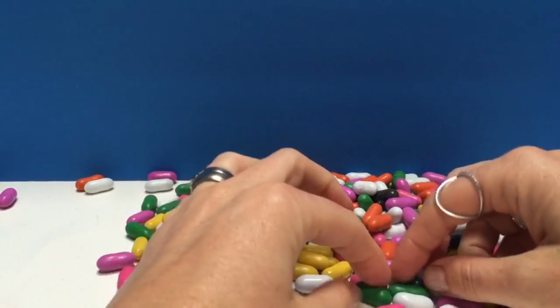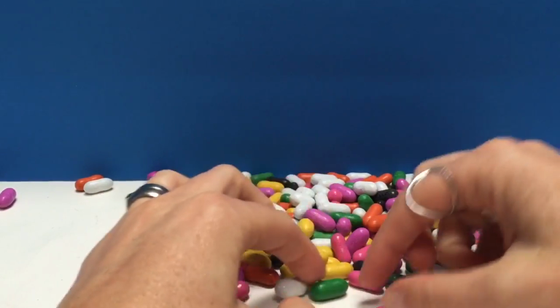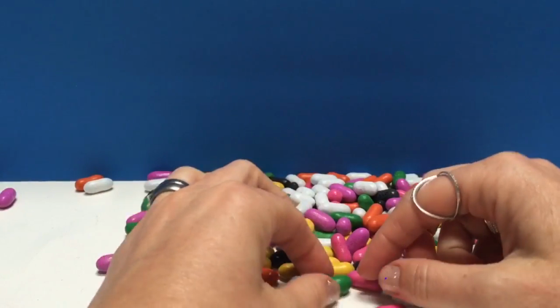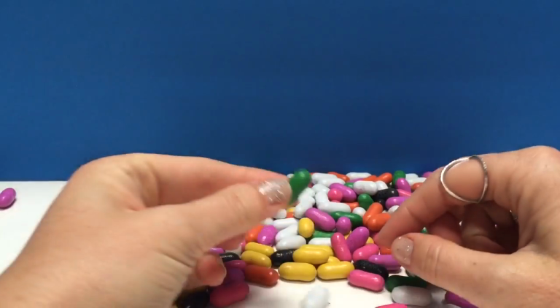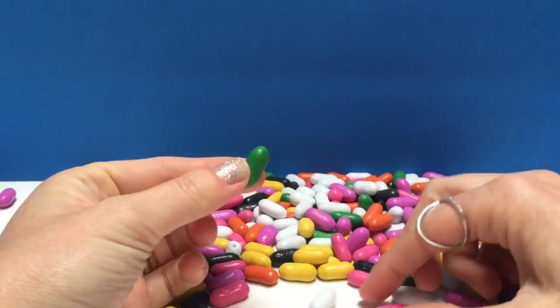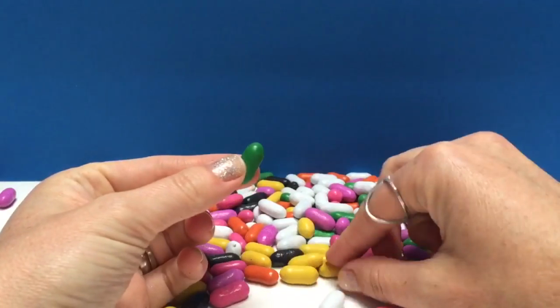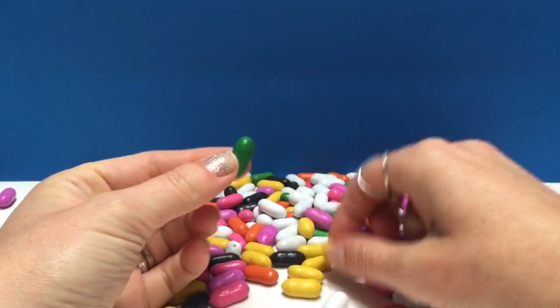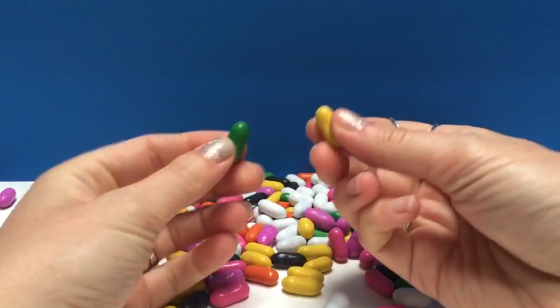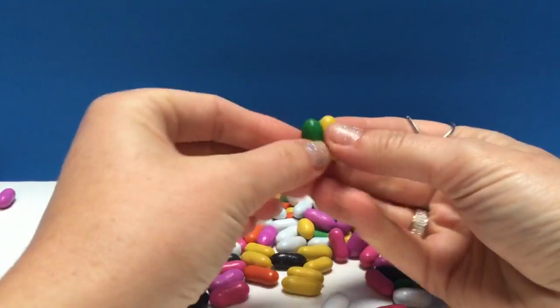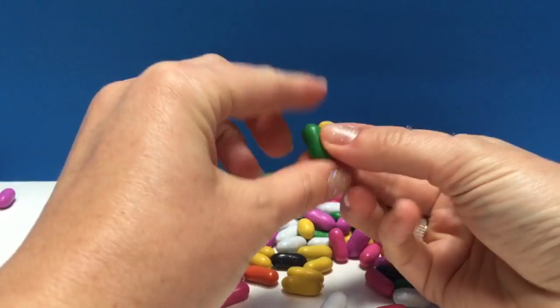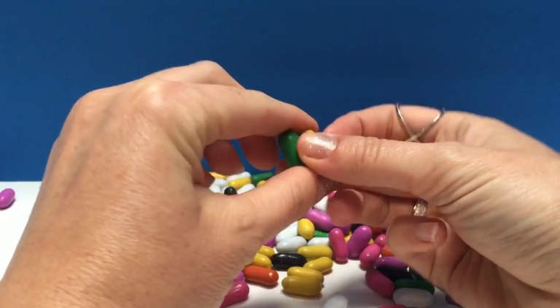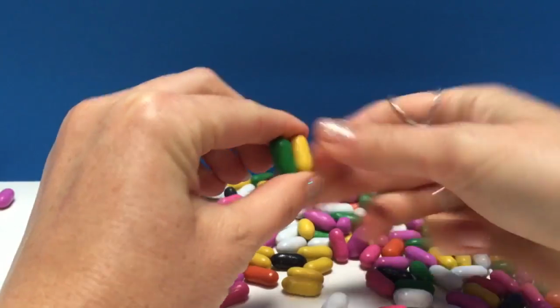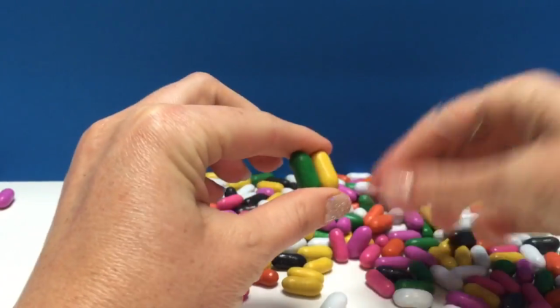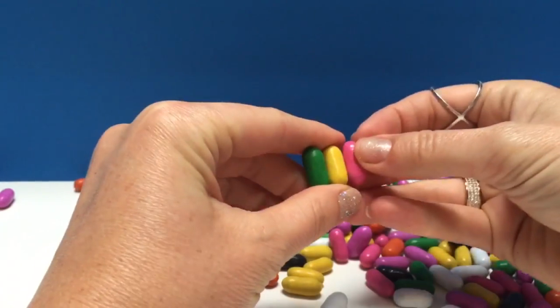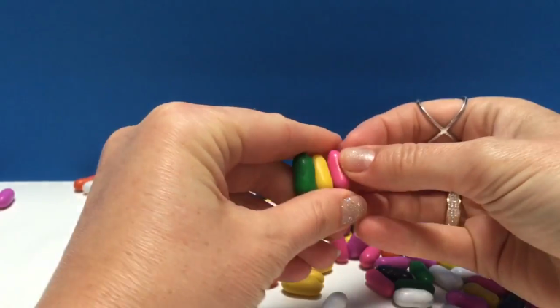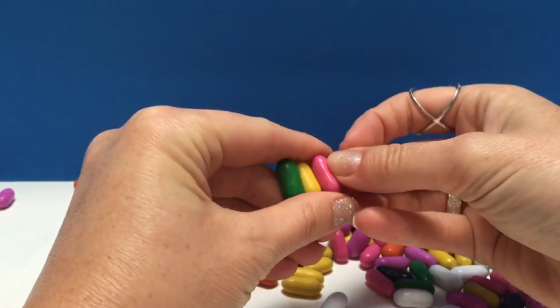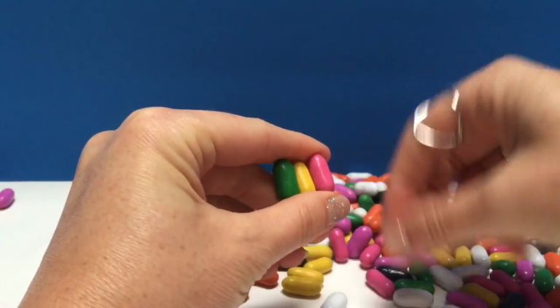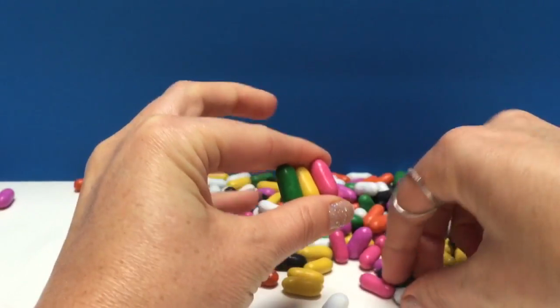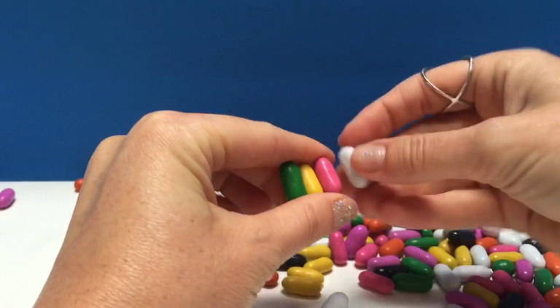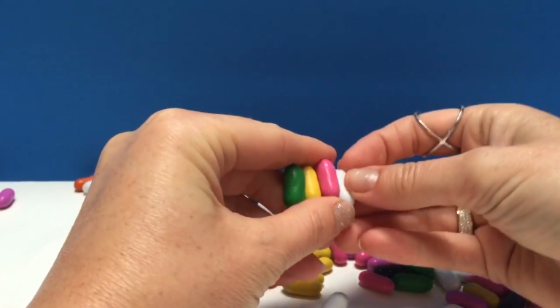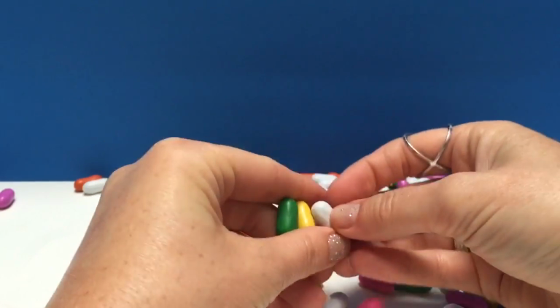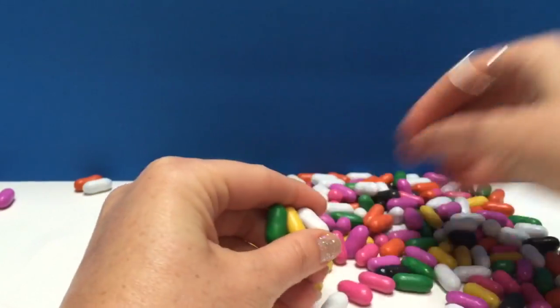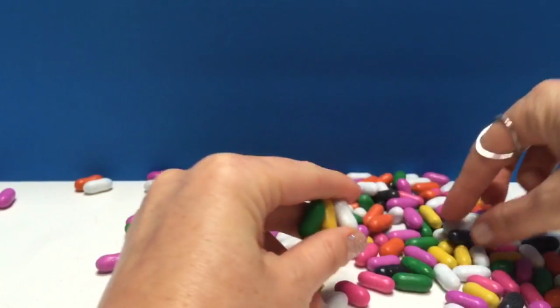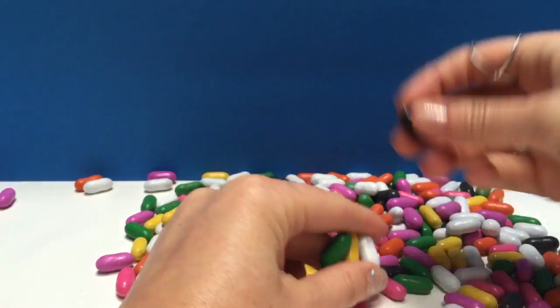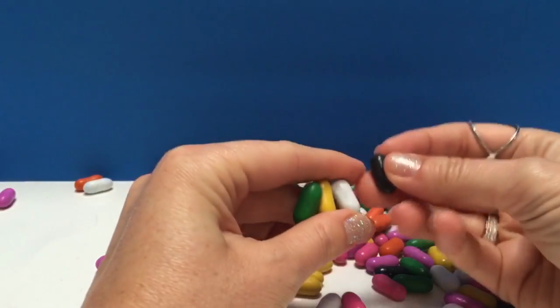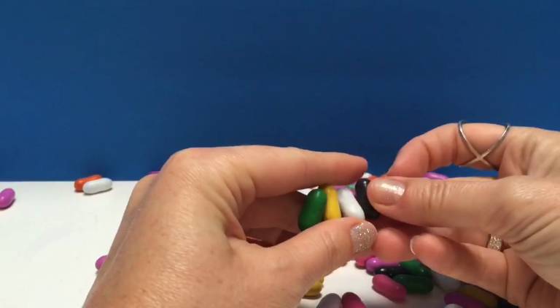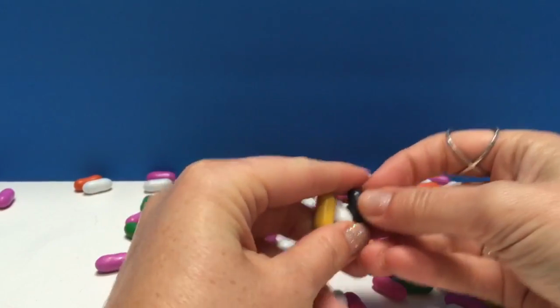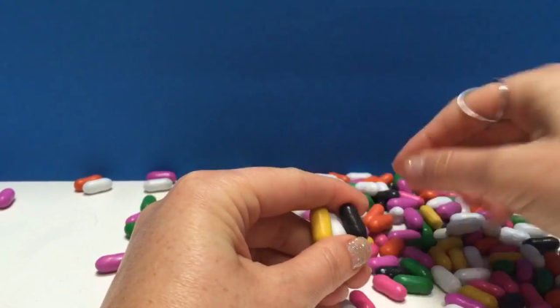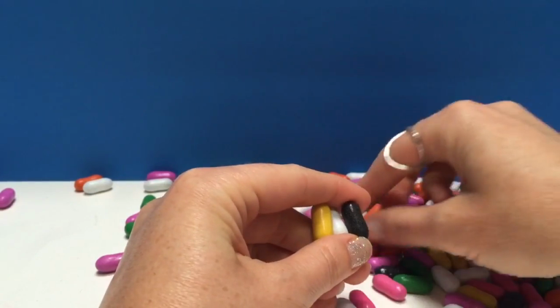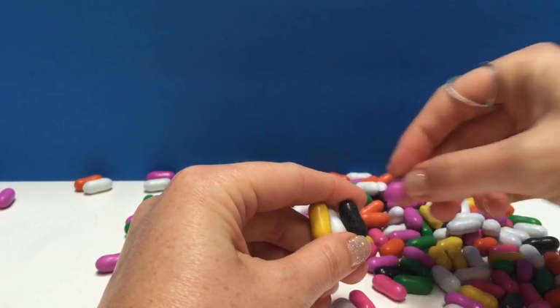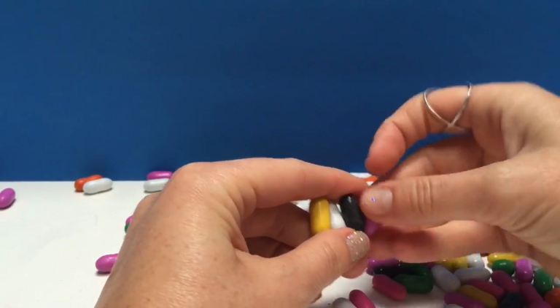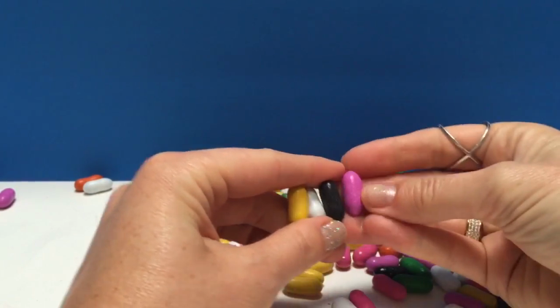We've got different colors: green, yellow, pink, white, black, and purple.